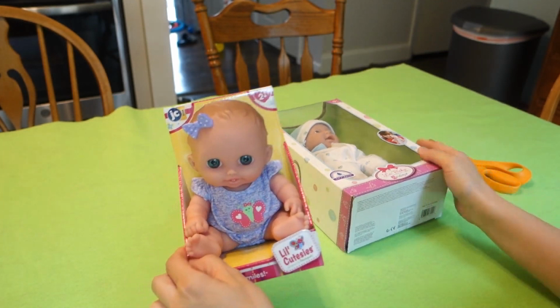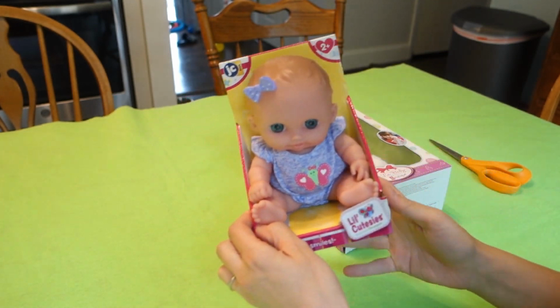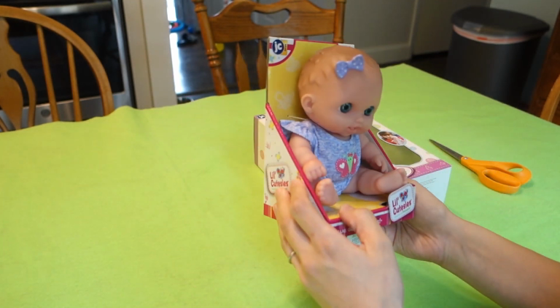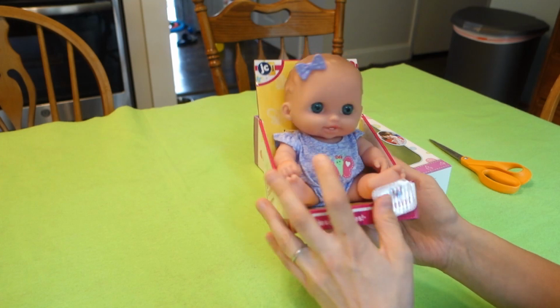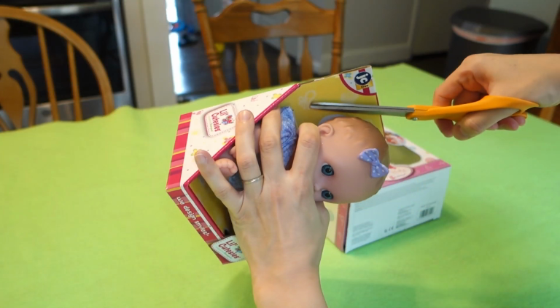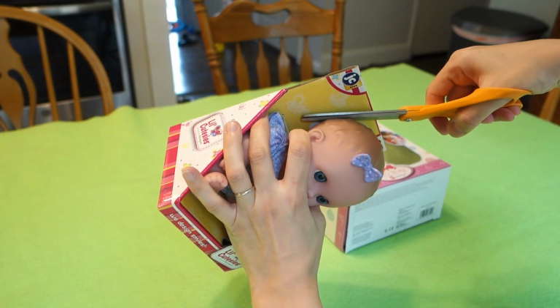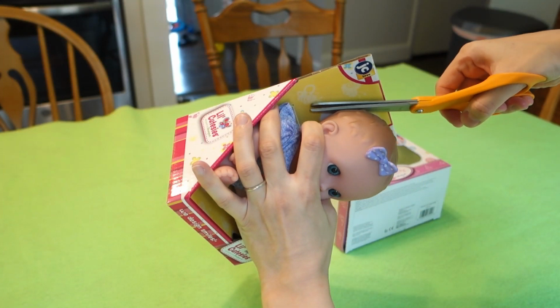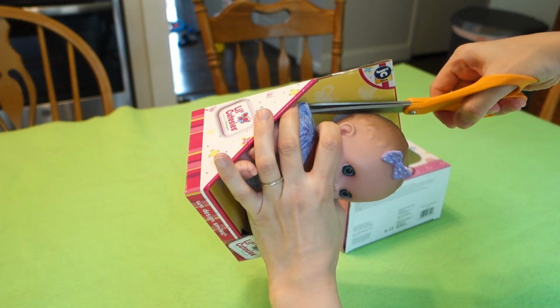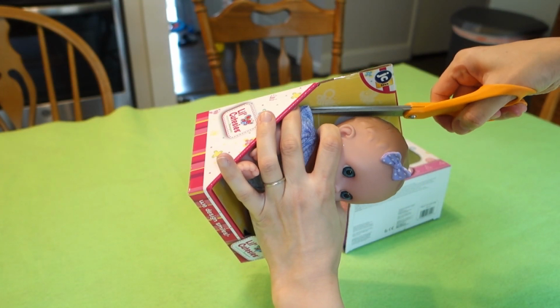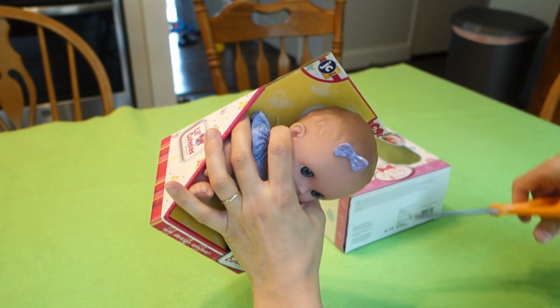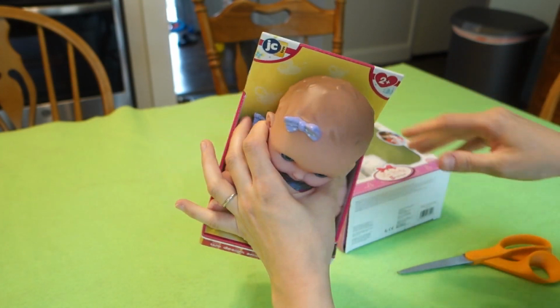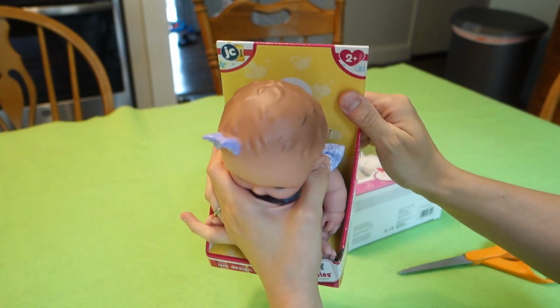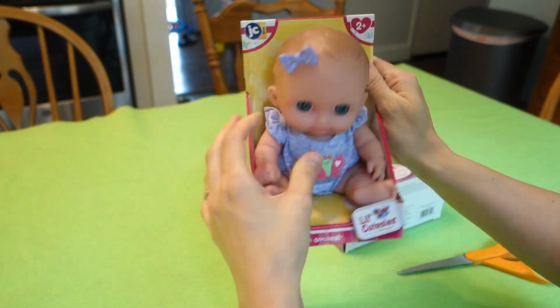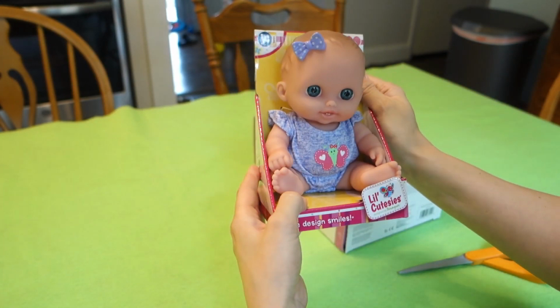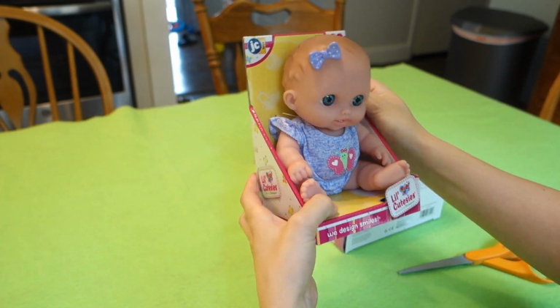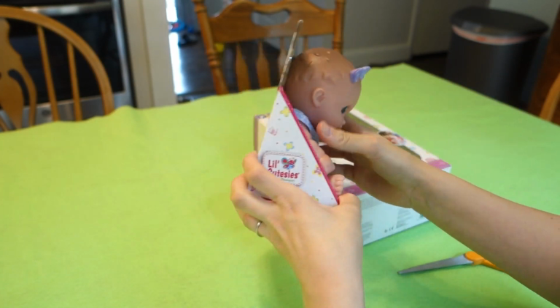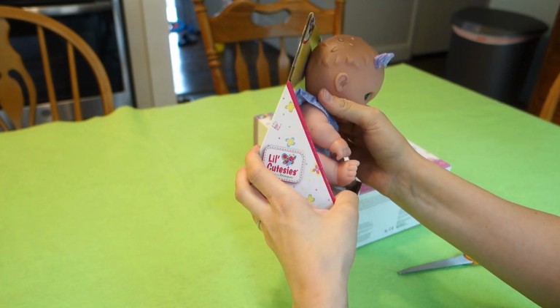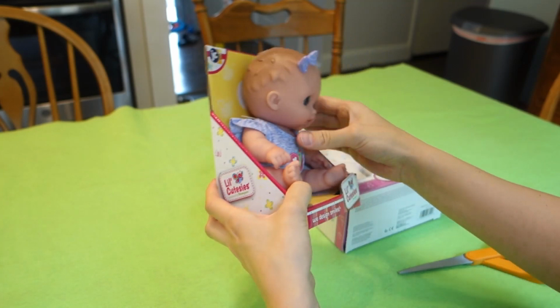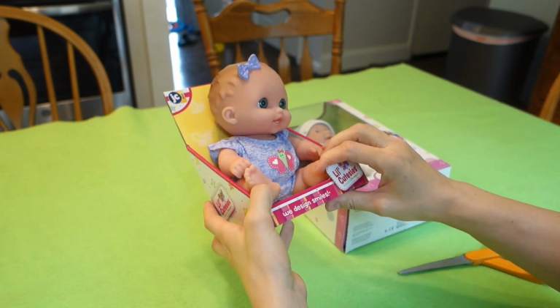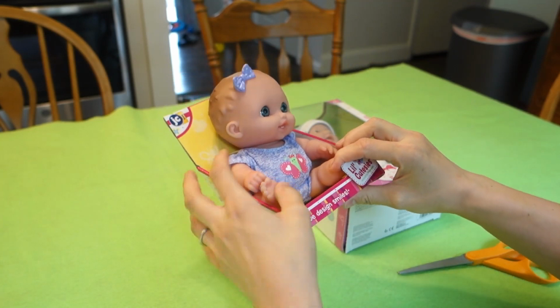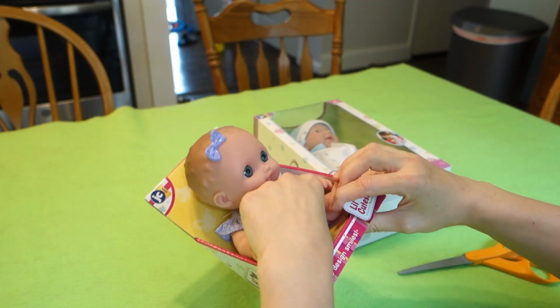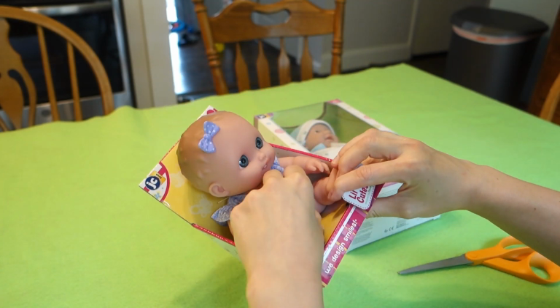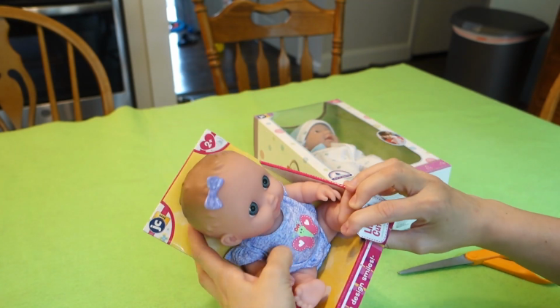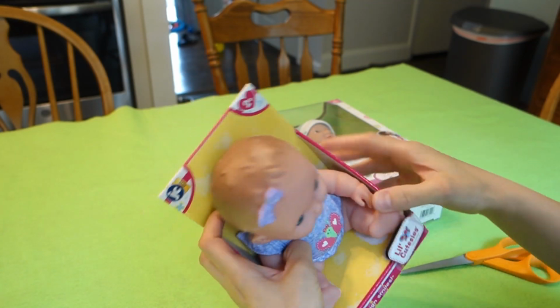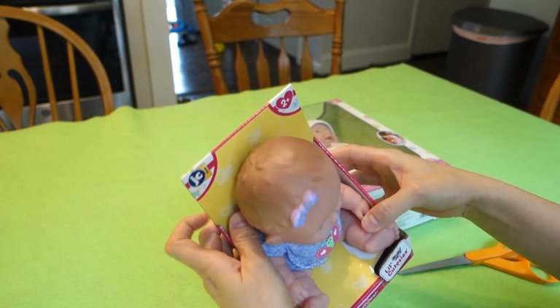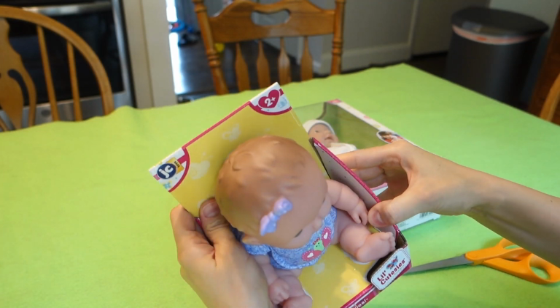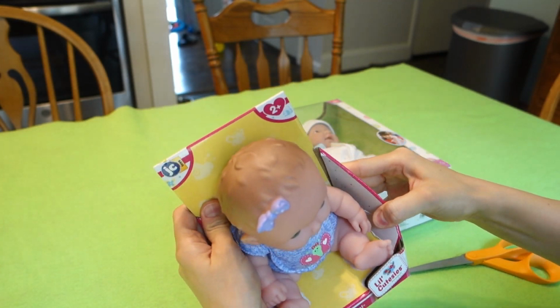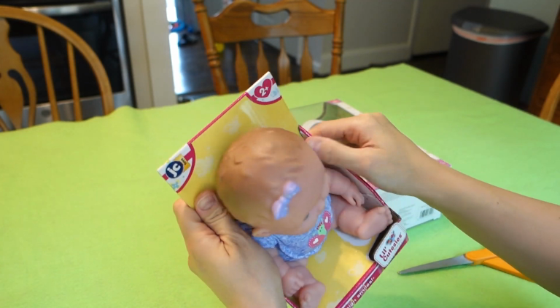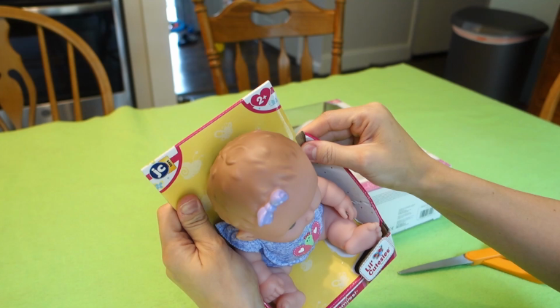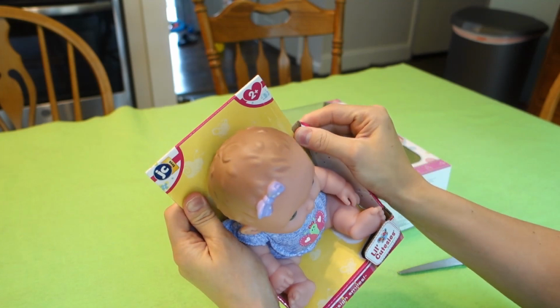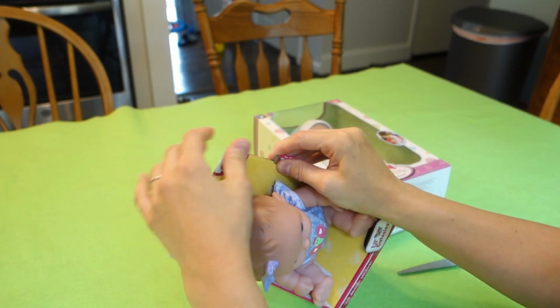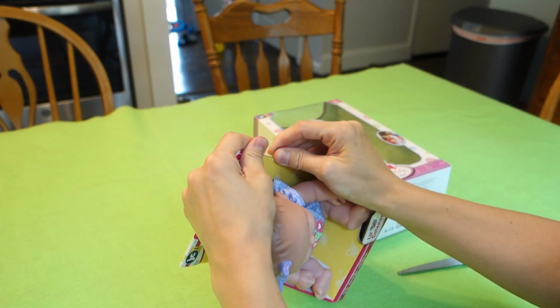I'm going to start with this one. When I was a kid I was obsessed with dolls forever, so I think this is really cool to just be opening up dolls now on YouTube and reviewing them — seeing what they're like, whether I like them or not.